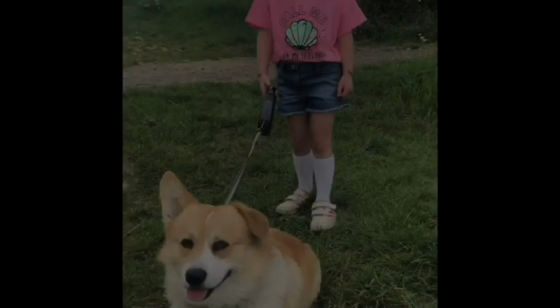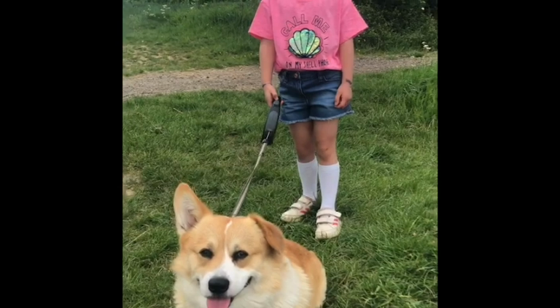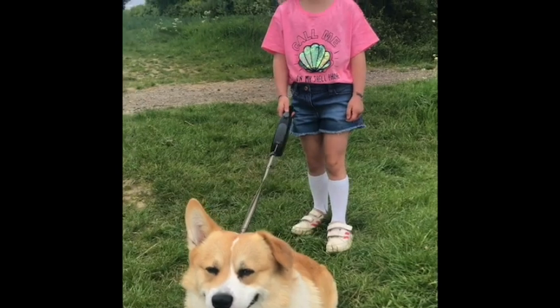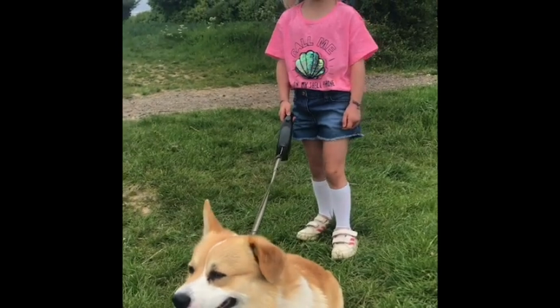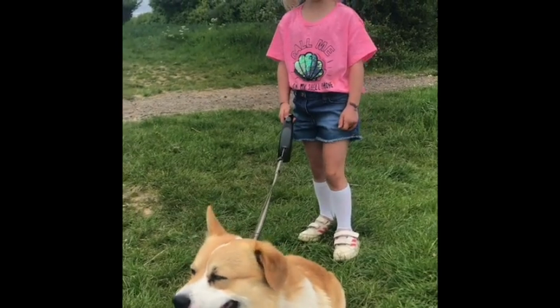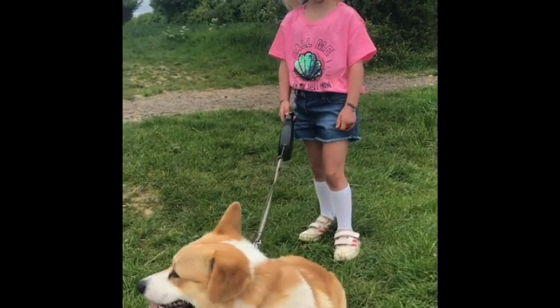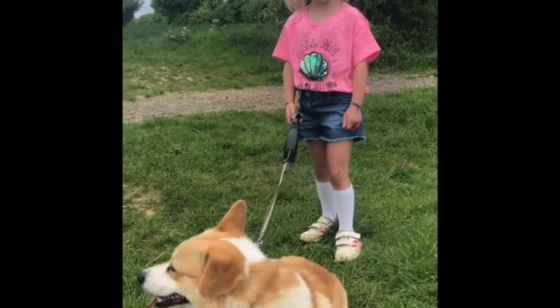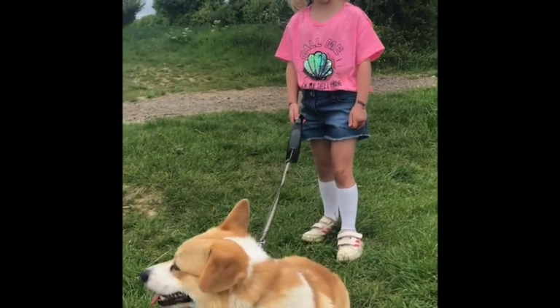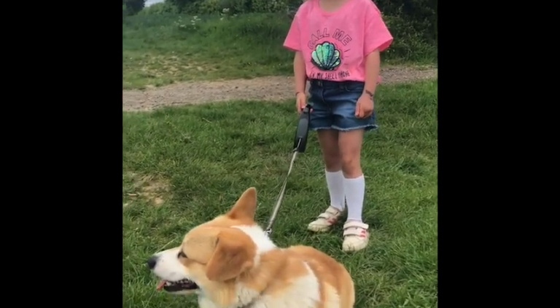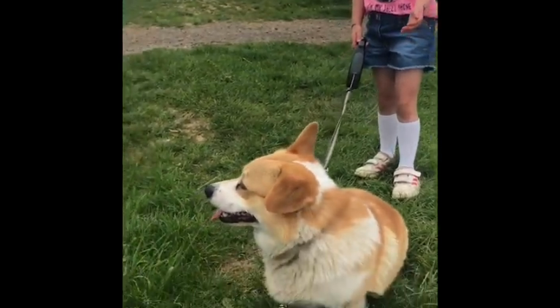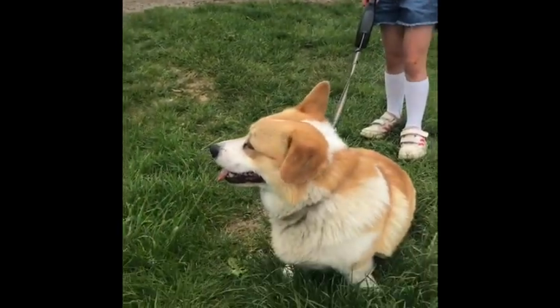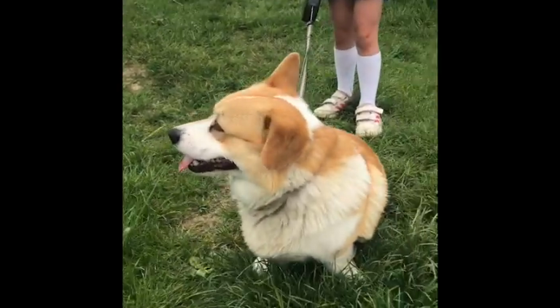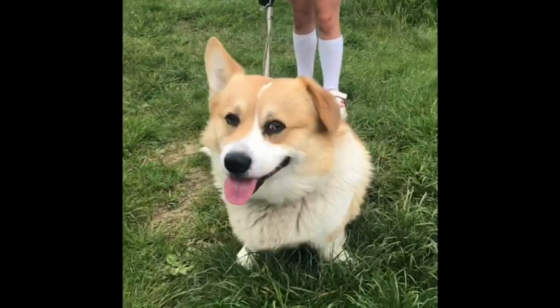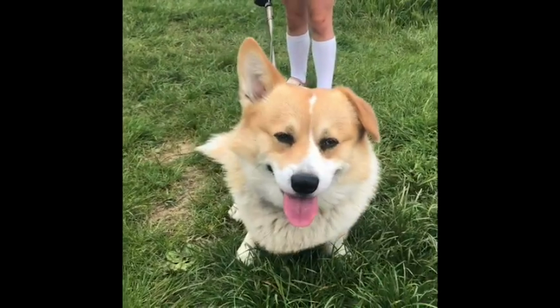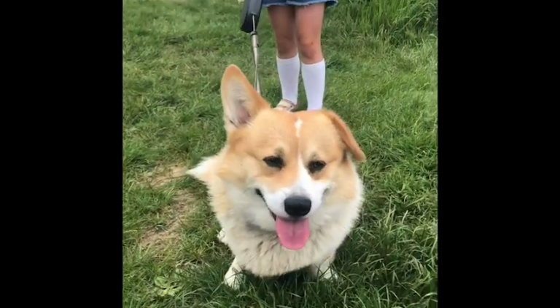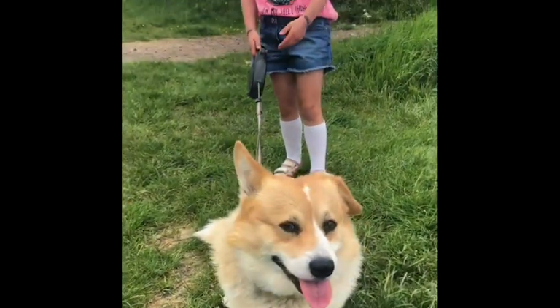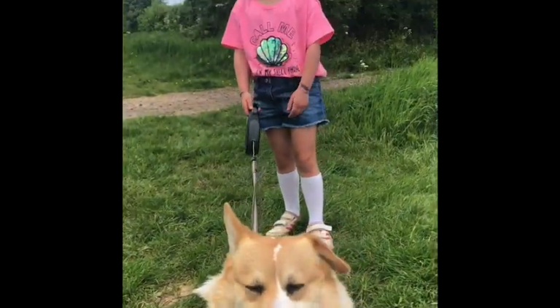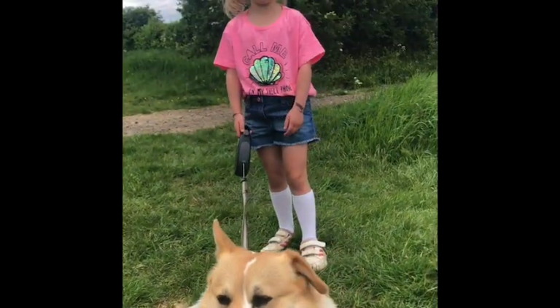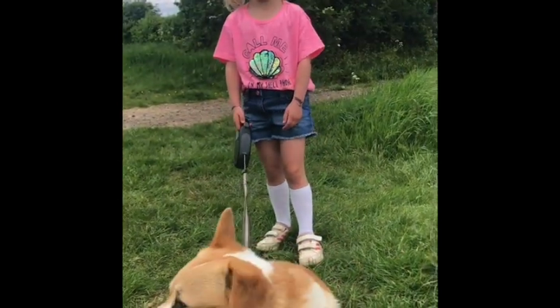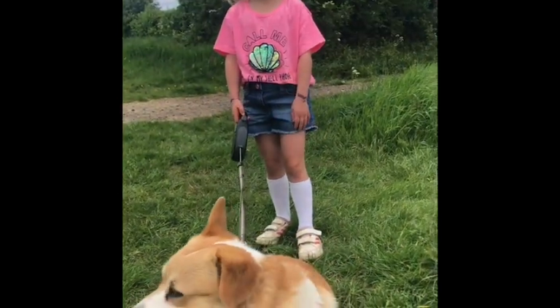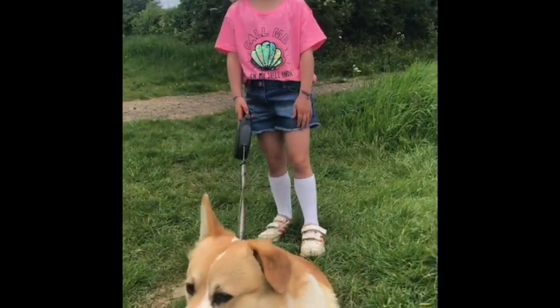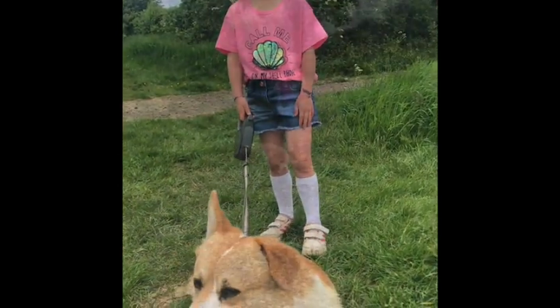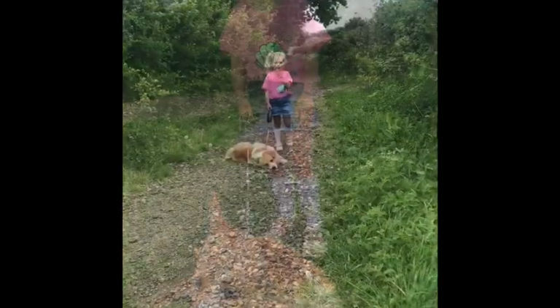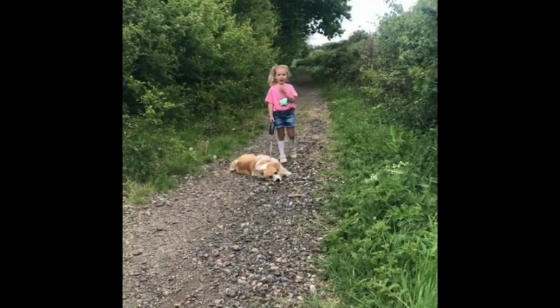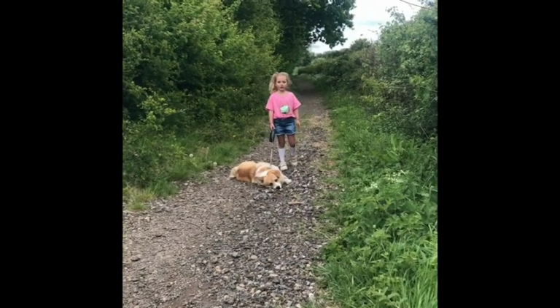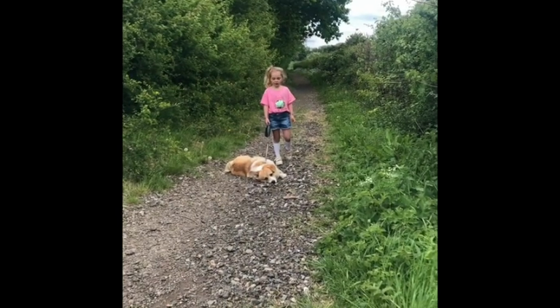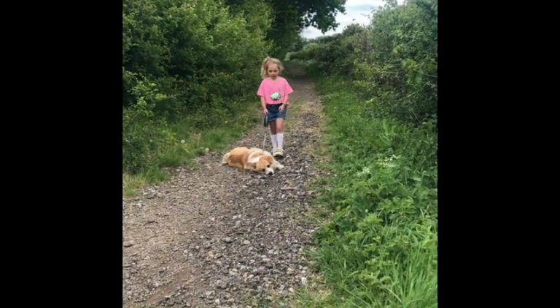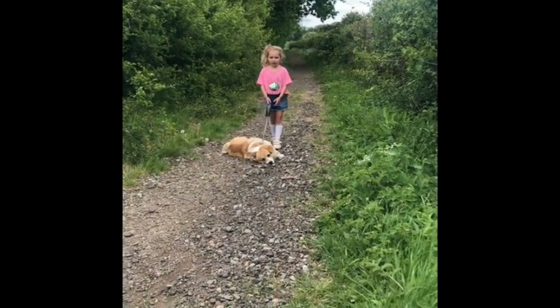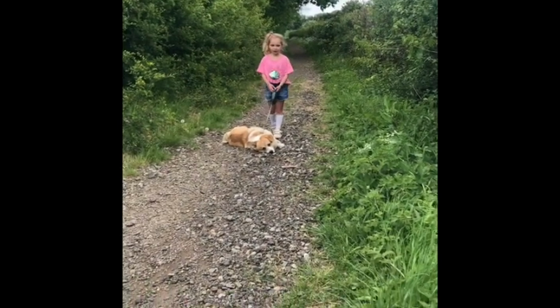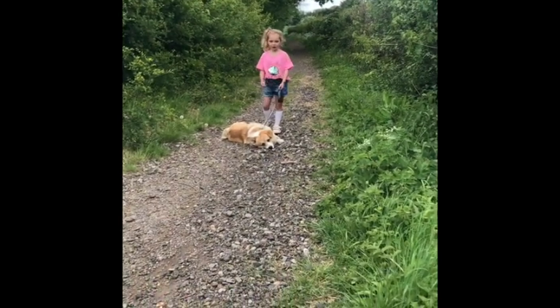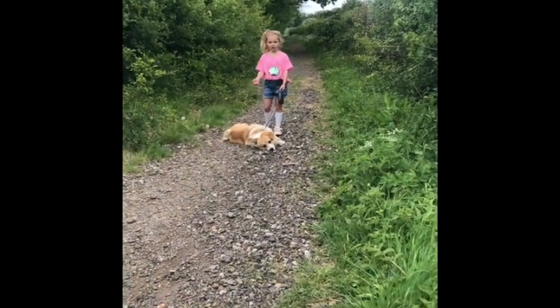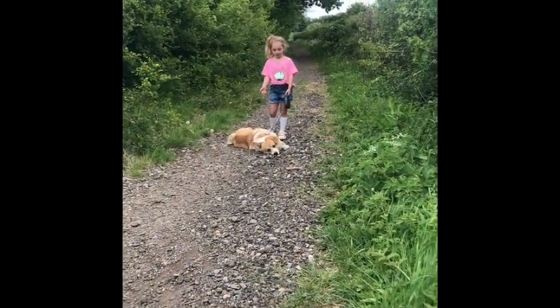Hi guys, this is Corky Vlog and I'm Karis, and this is my dog Eddie. We're going to show you how to look after a dog.